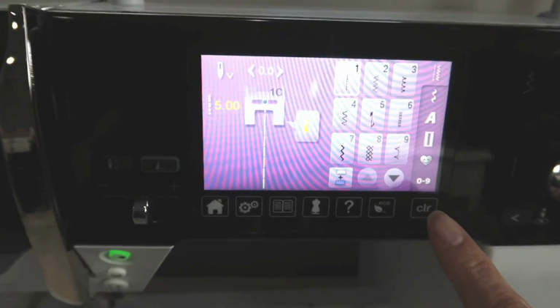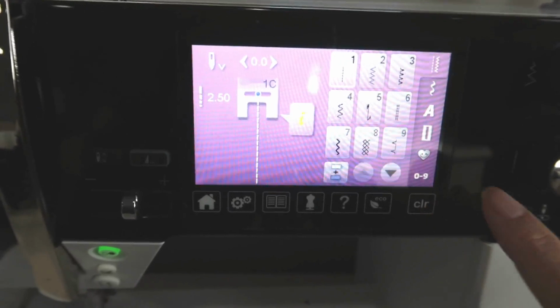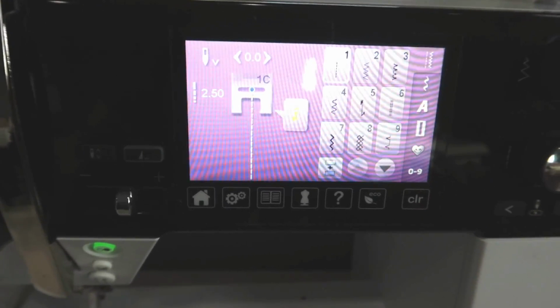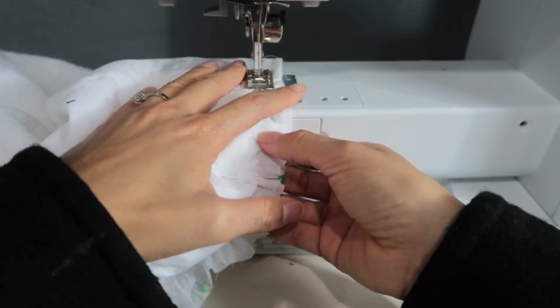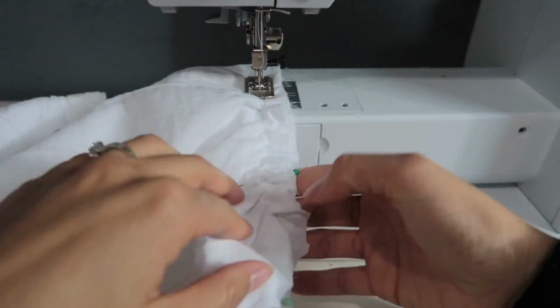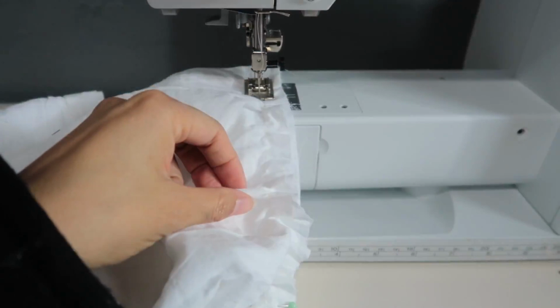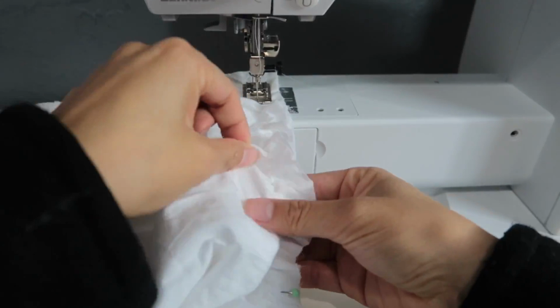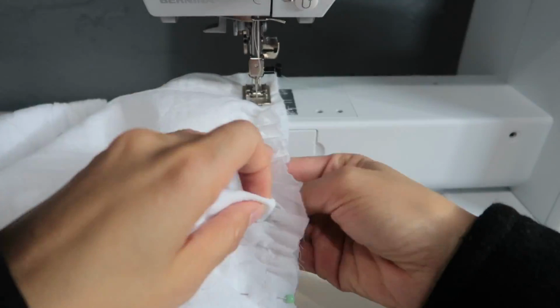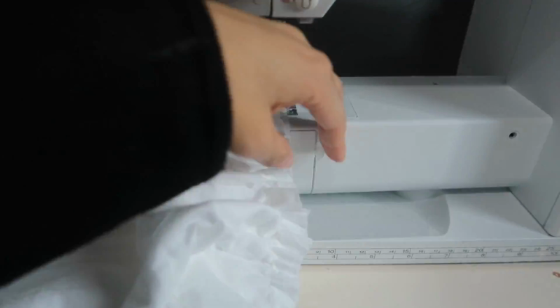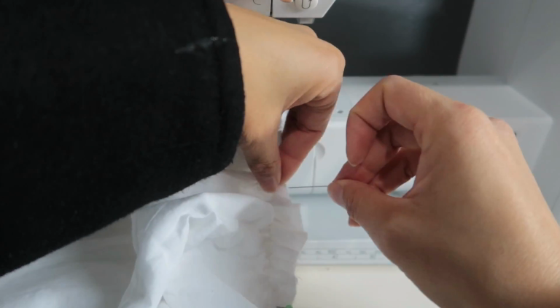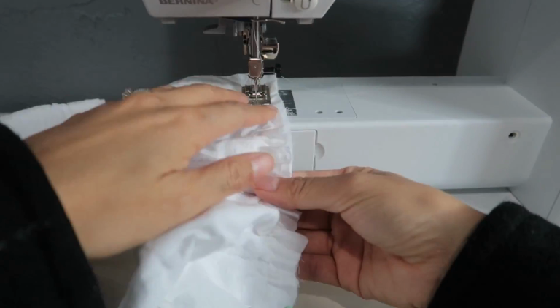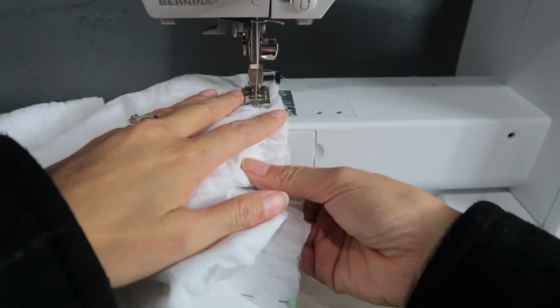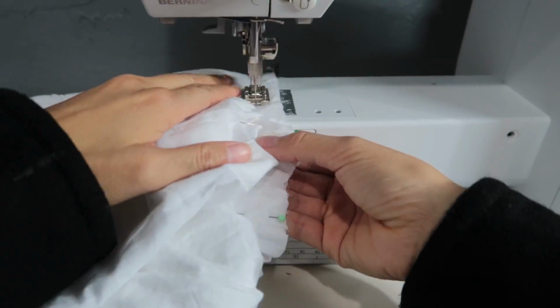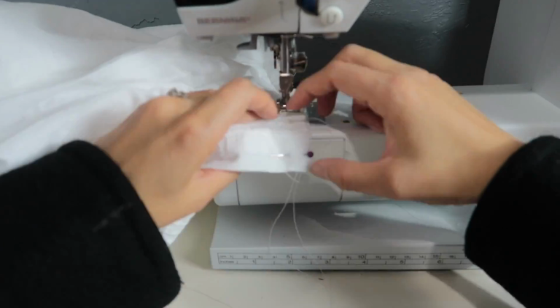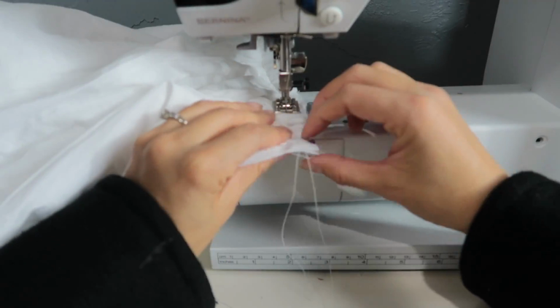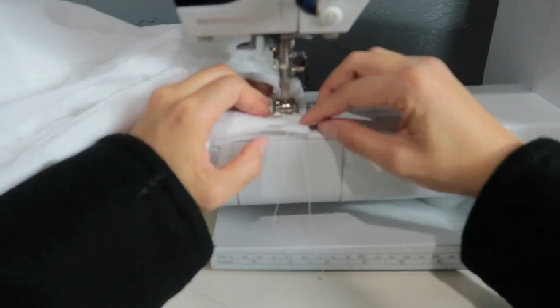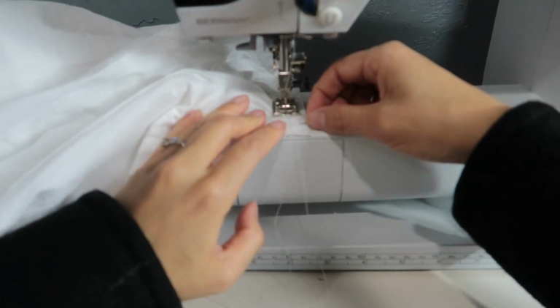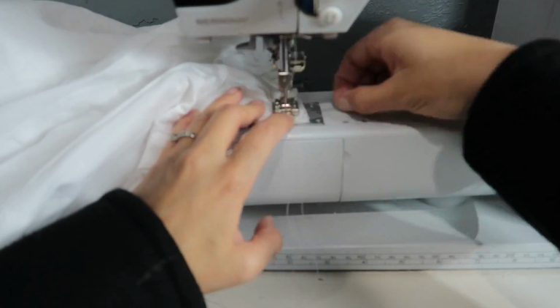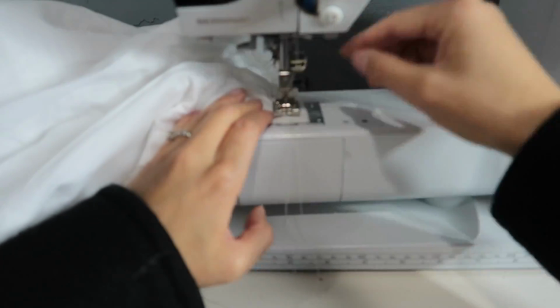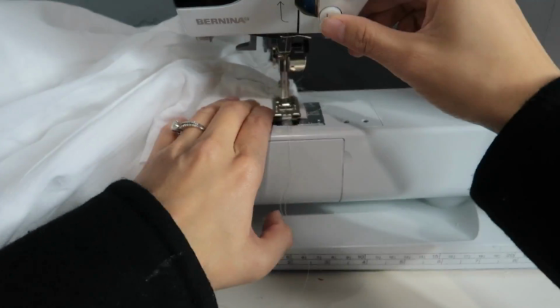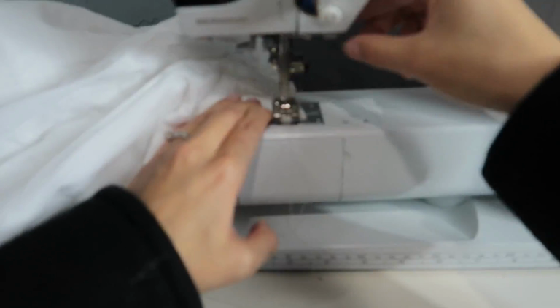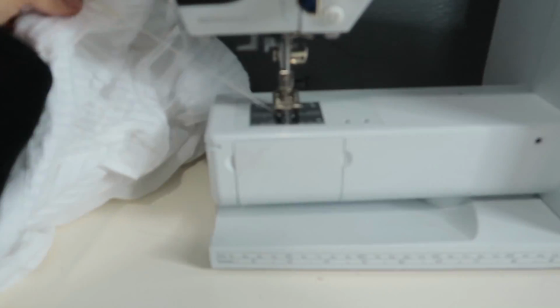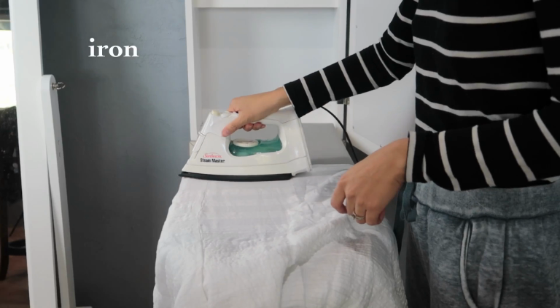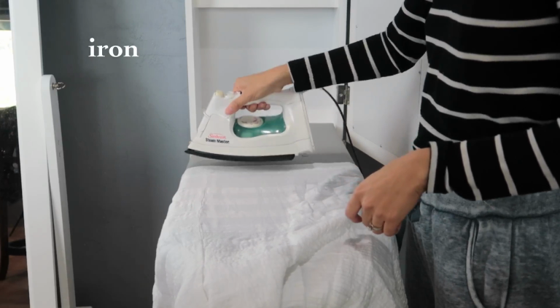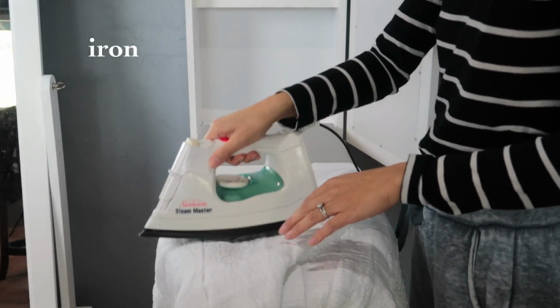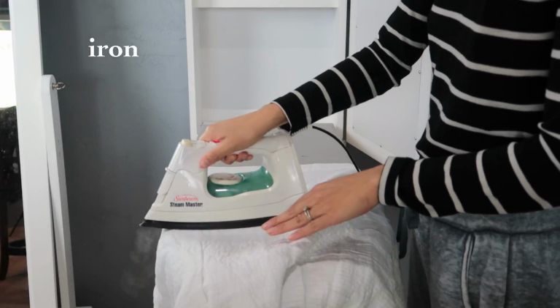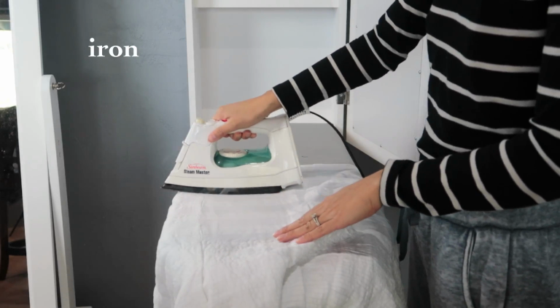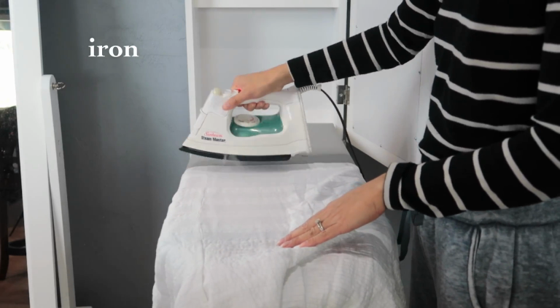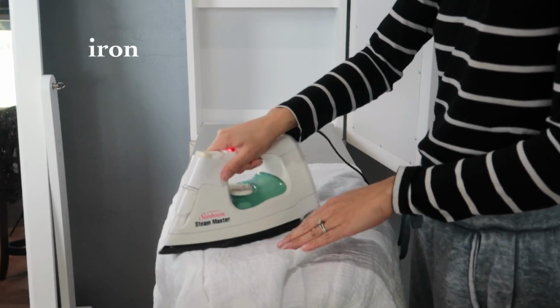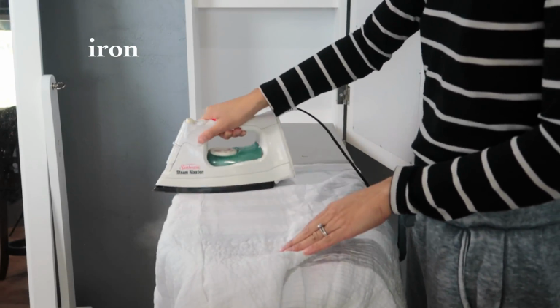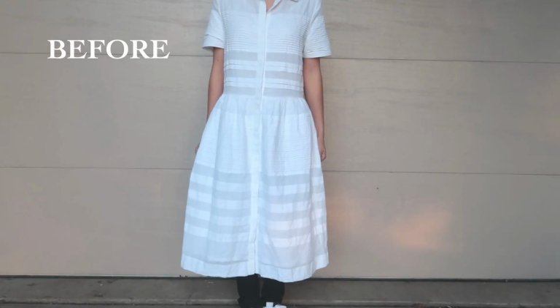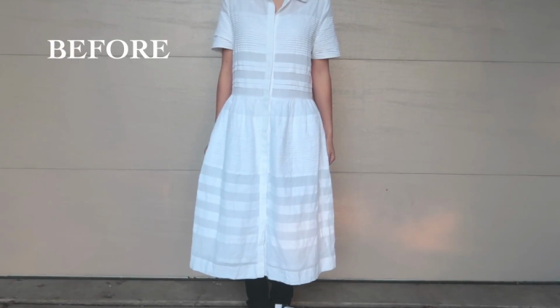Make sure to go back to the stitch length of 2.5. Iron the dress and then you're done. I paired the dress with a waist tie I already owned.